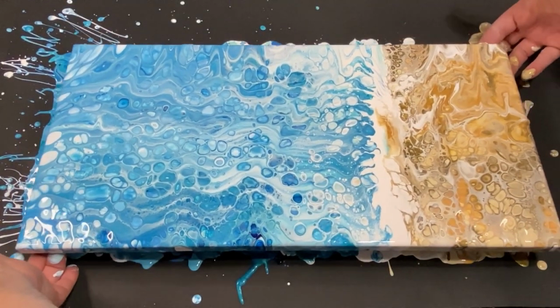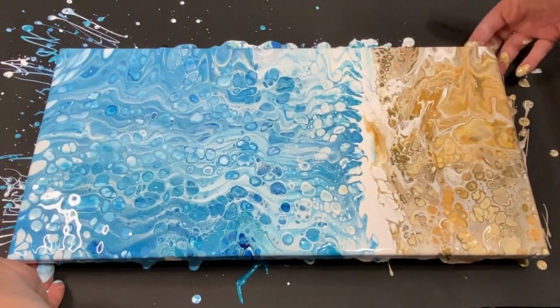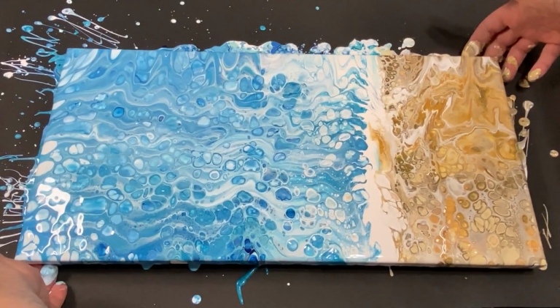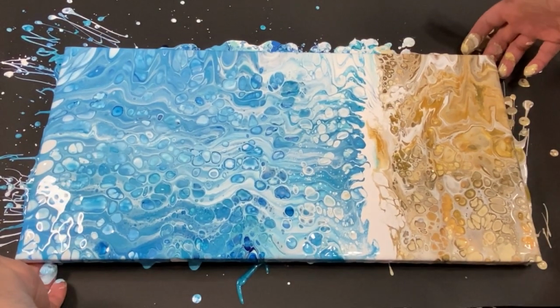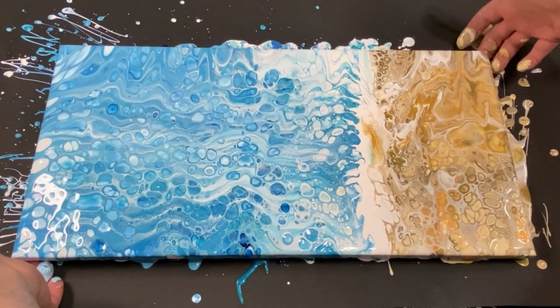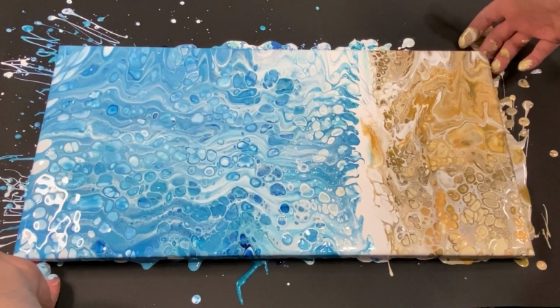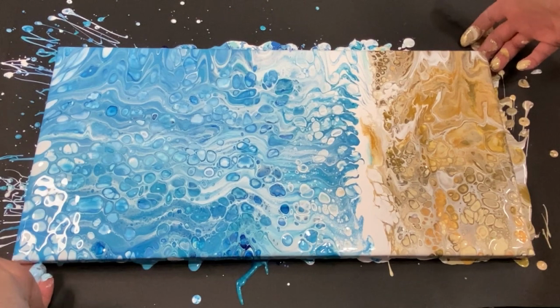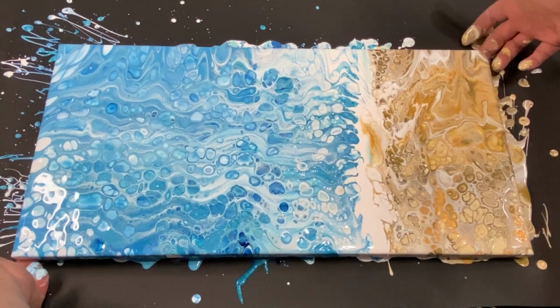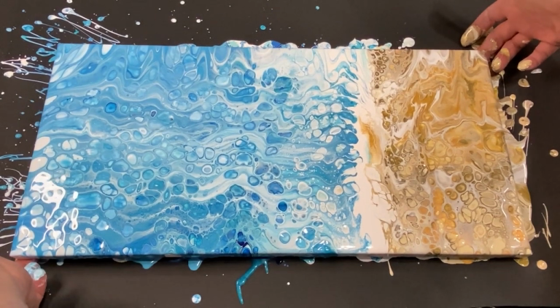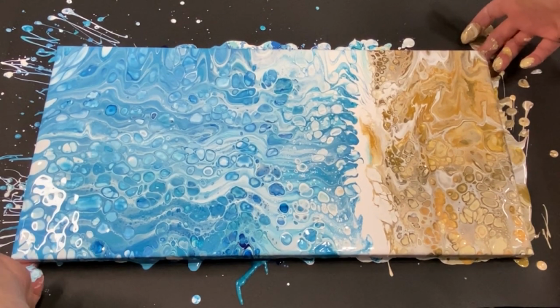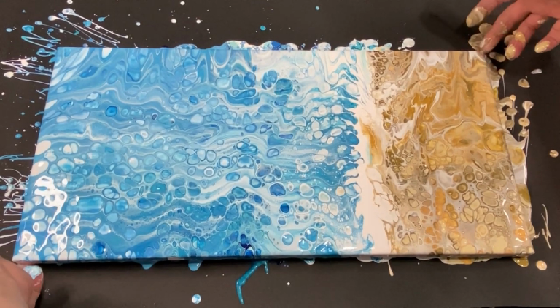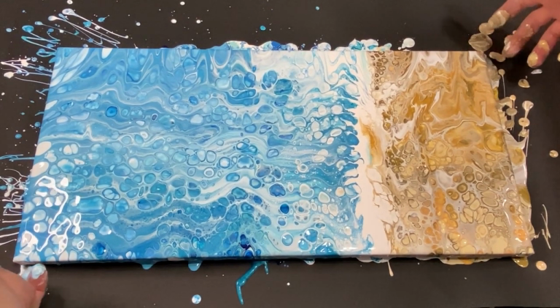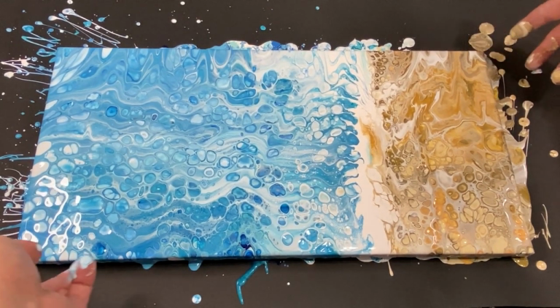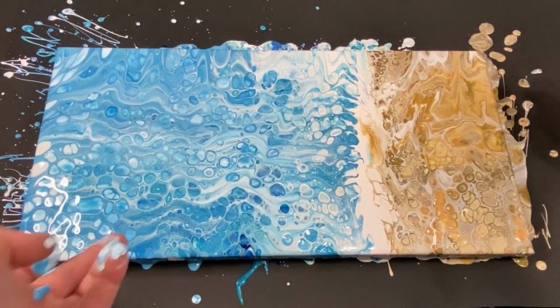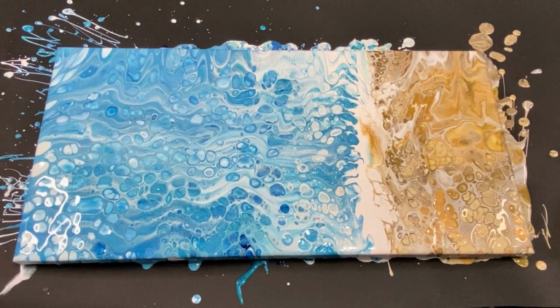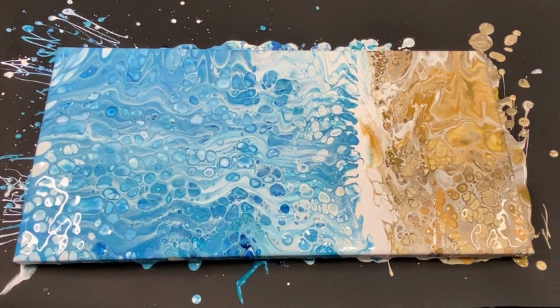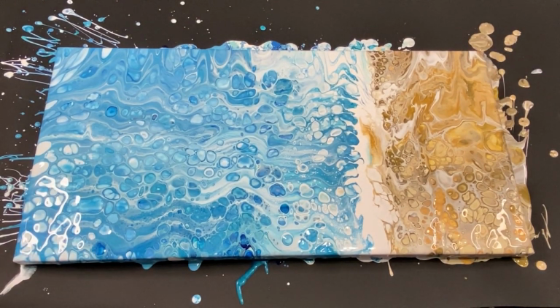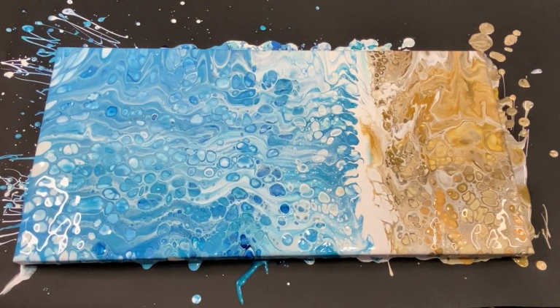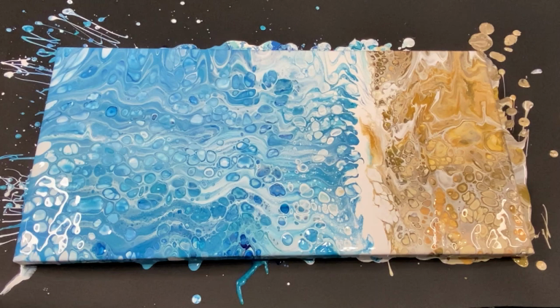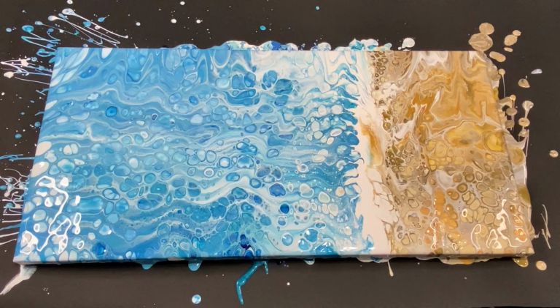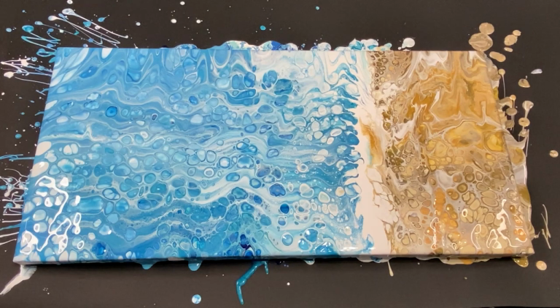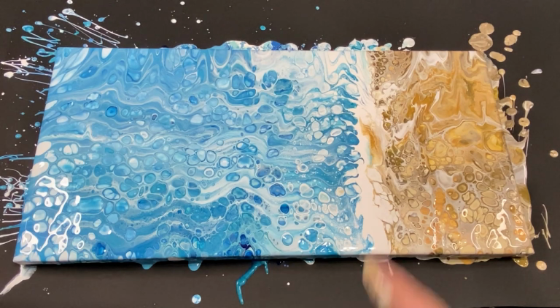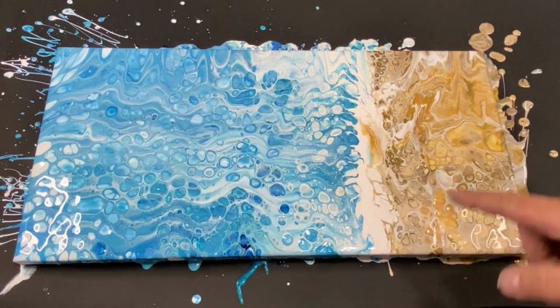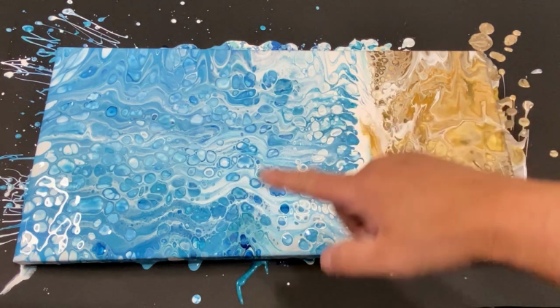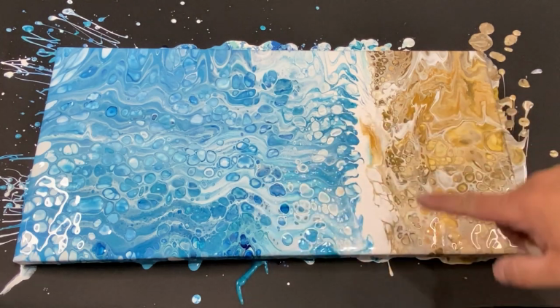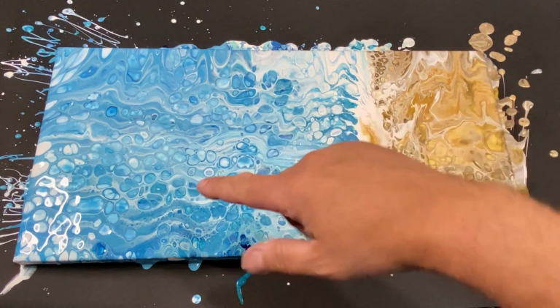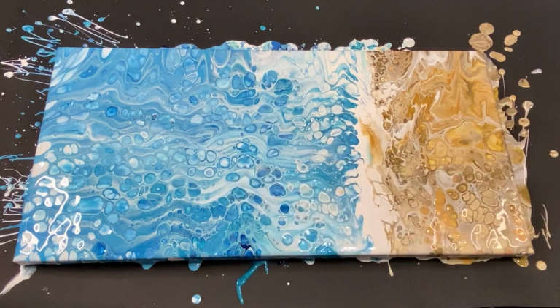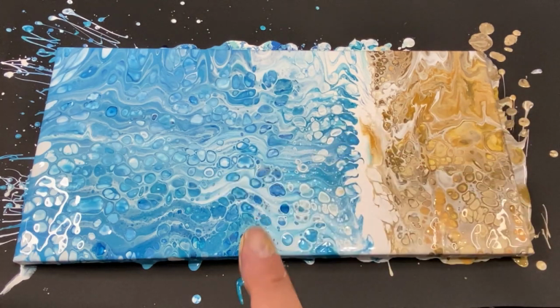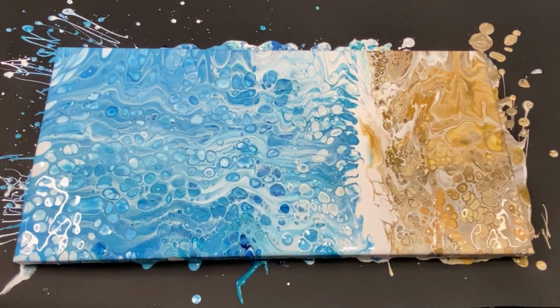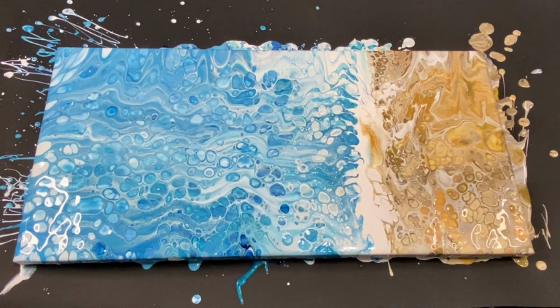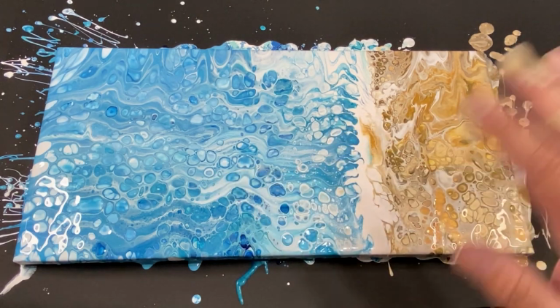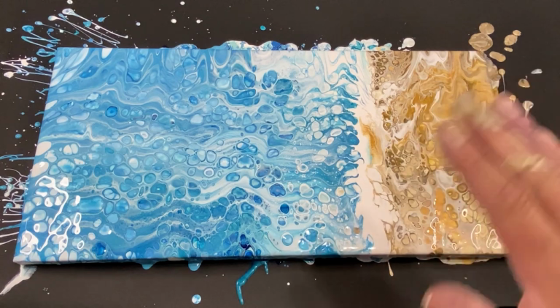Let's put her down and go in for a close up. There we go, I think she's down. Beautiful! All right guys, let's go in for a close up and I'll see you guys tomorrow — have a good night!